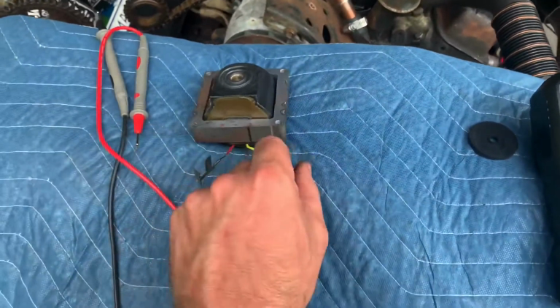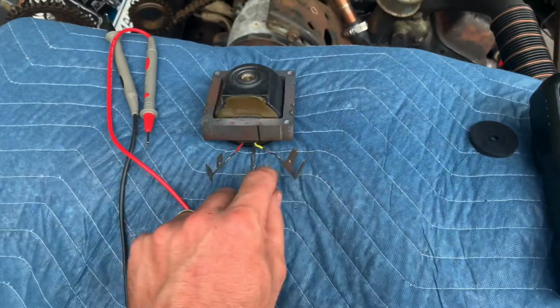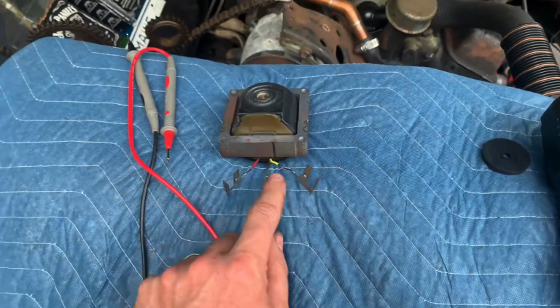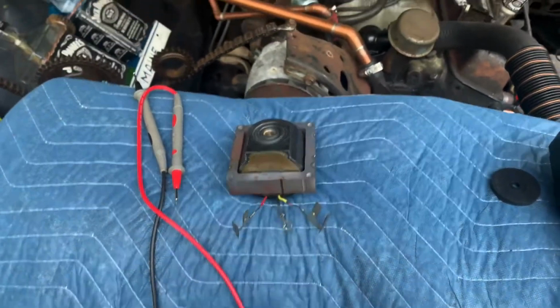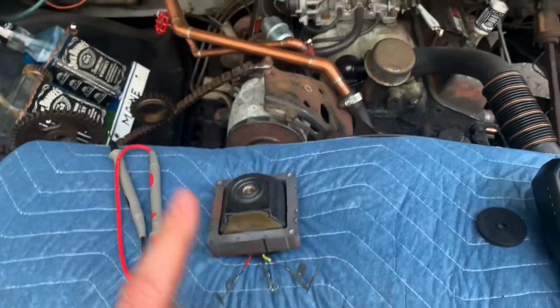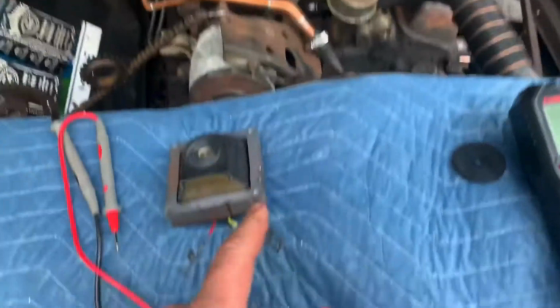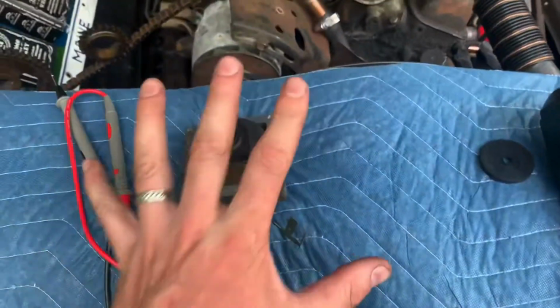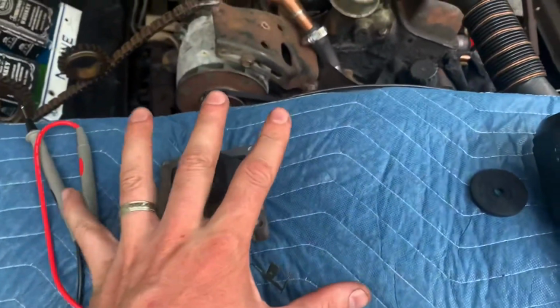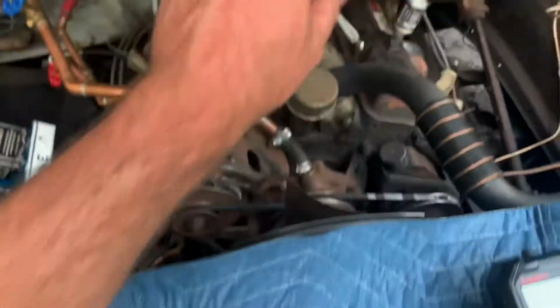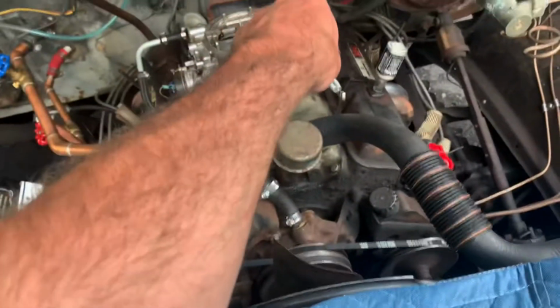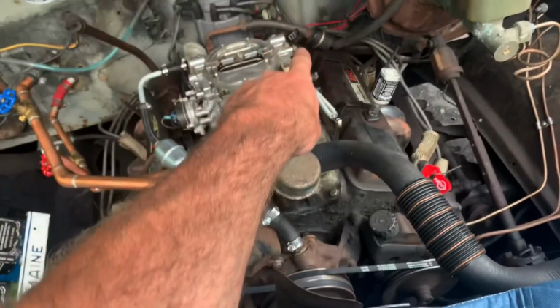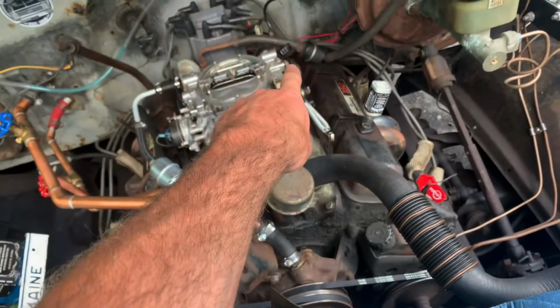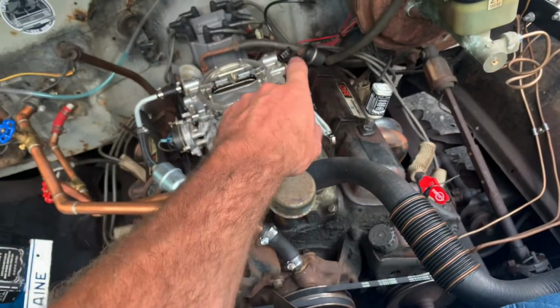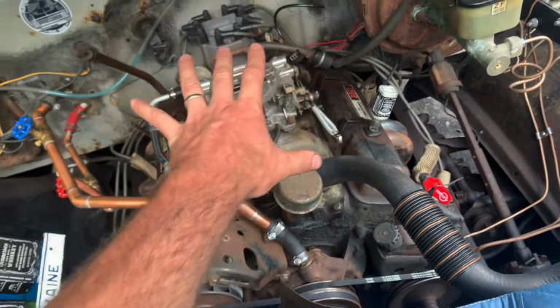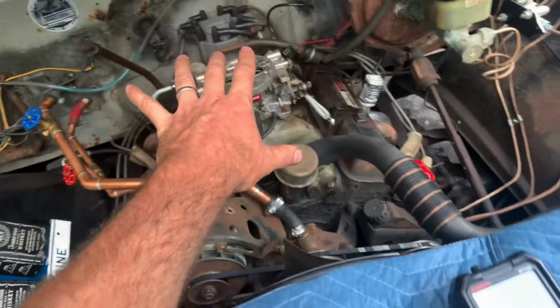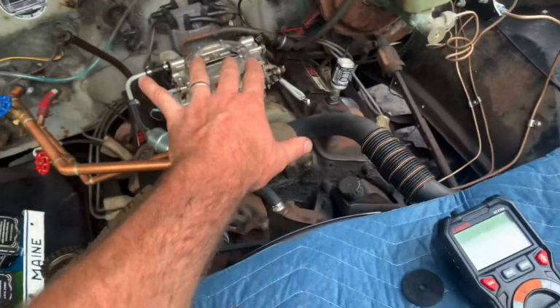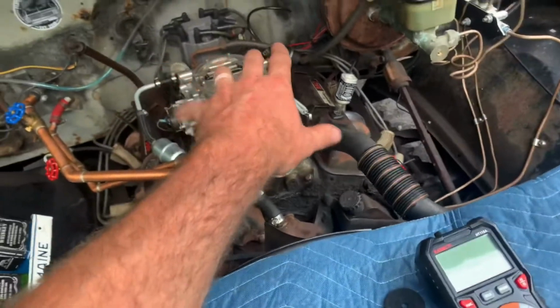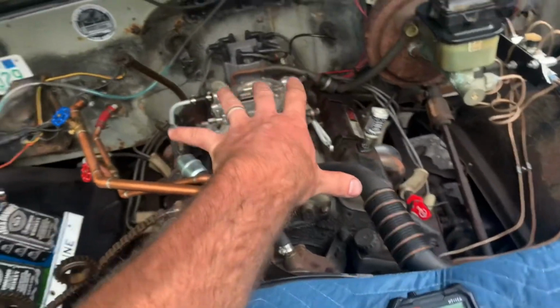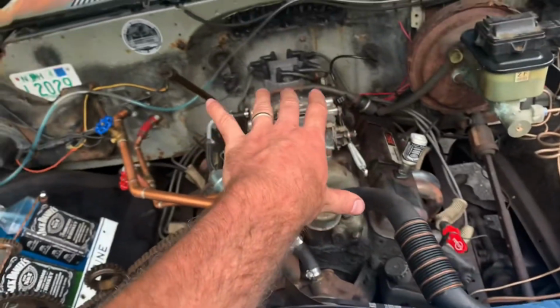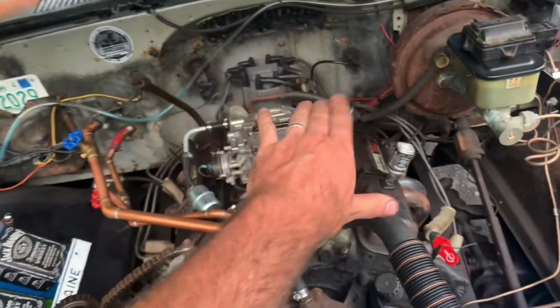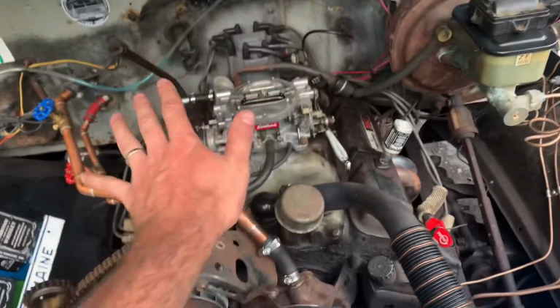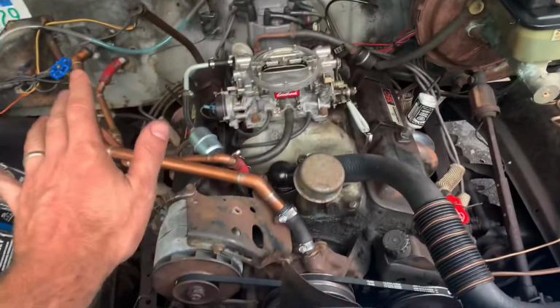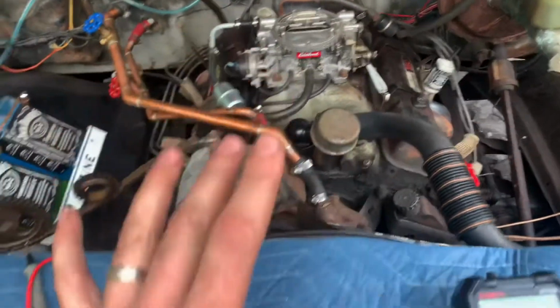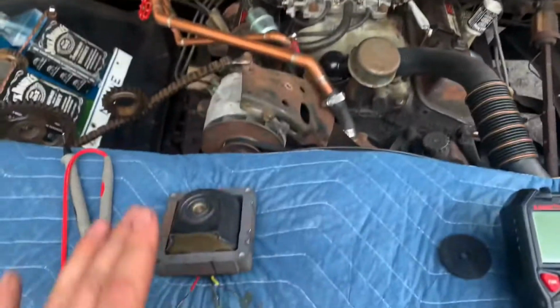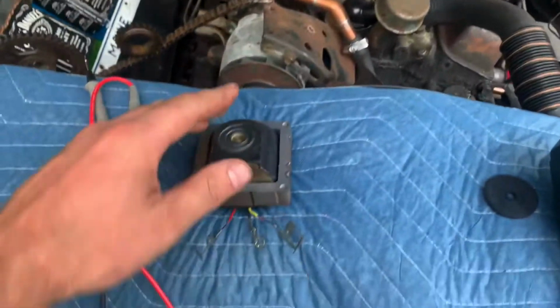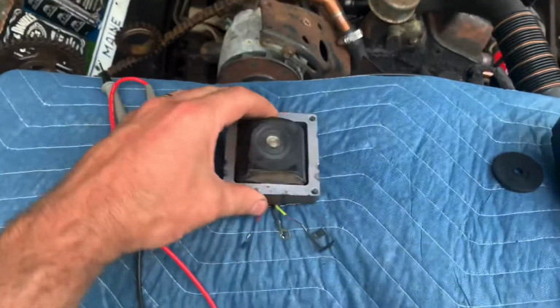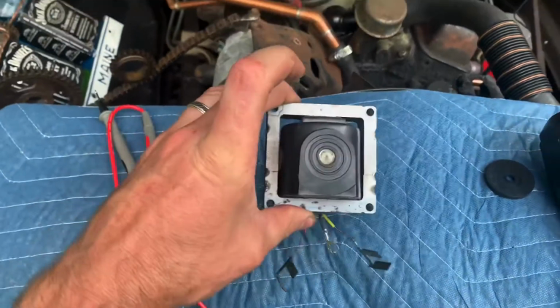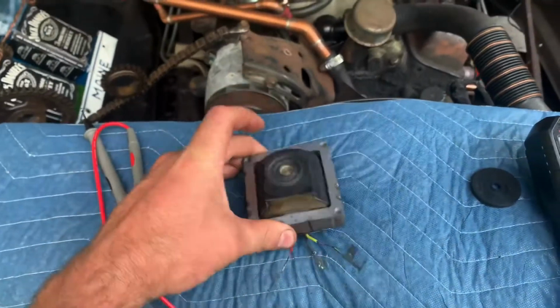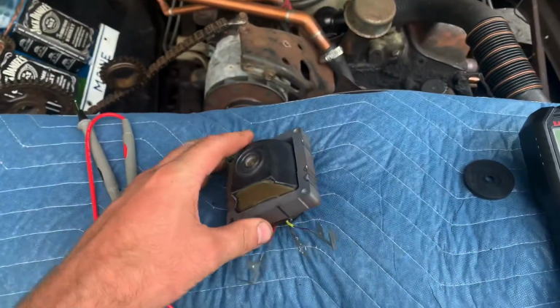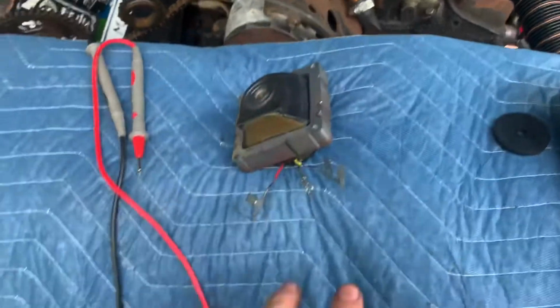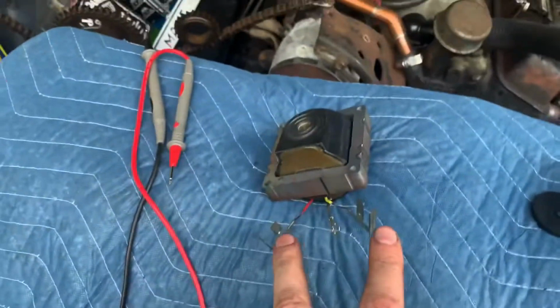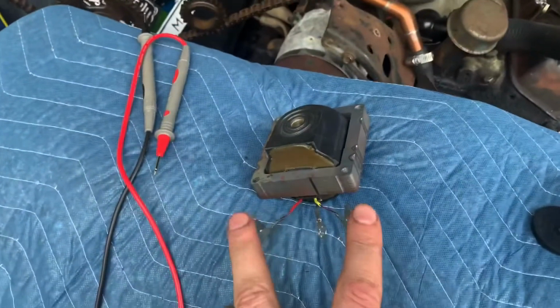First thing you want to do before getting into this is make sure that you have 12 volts coming in and feeding this coil, because a lot of times if you don't have that, nothing's going to work. But the task at hand is testing this coil.